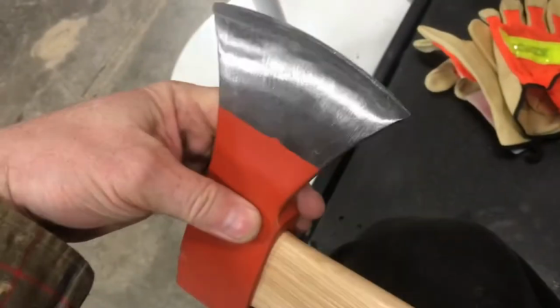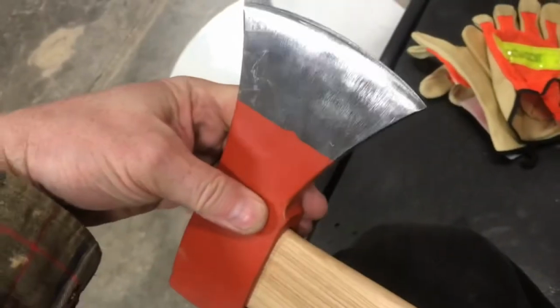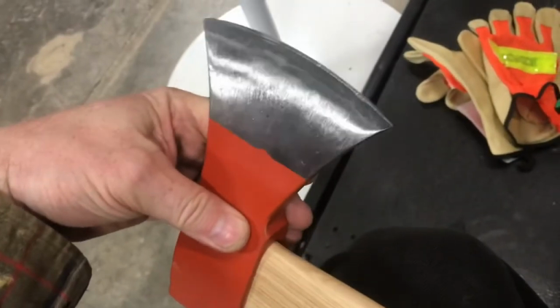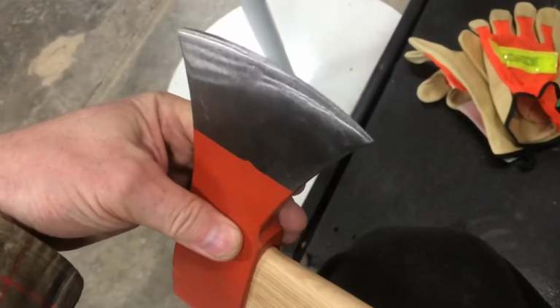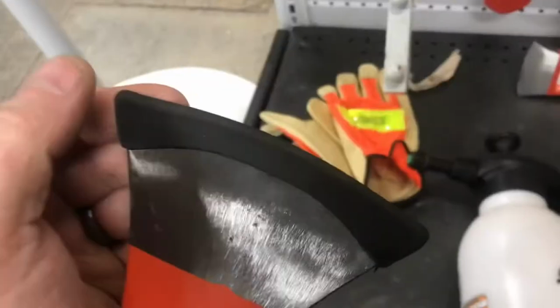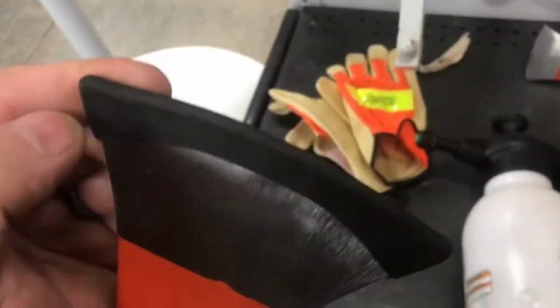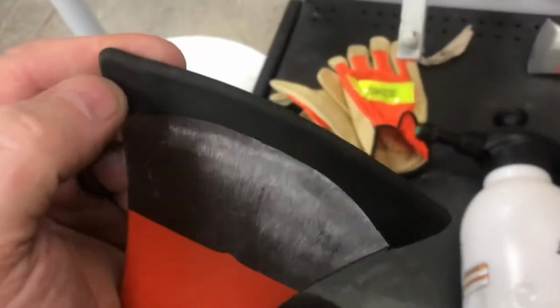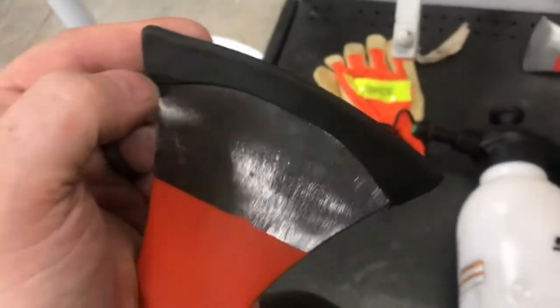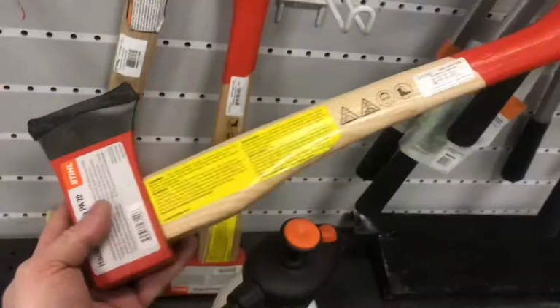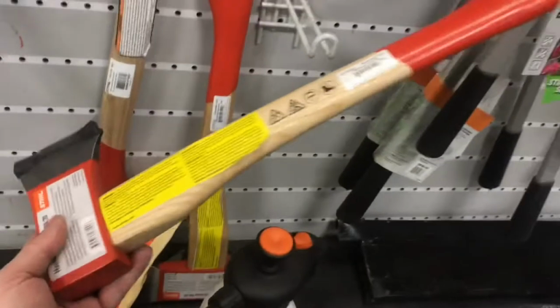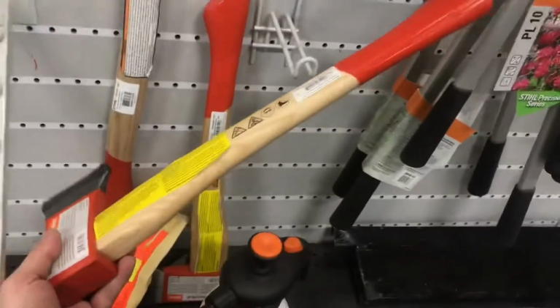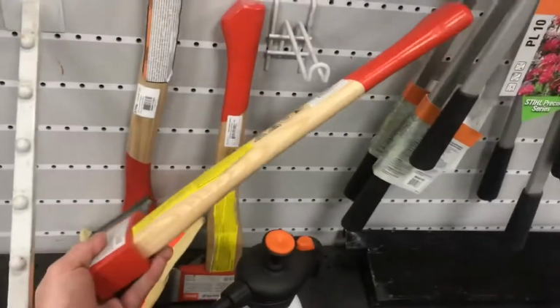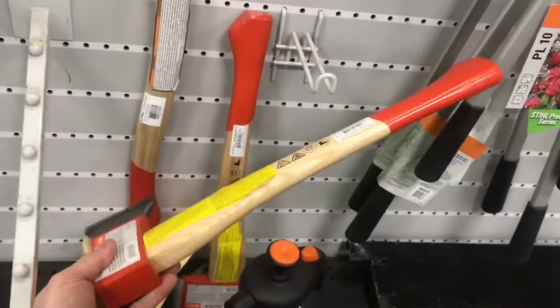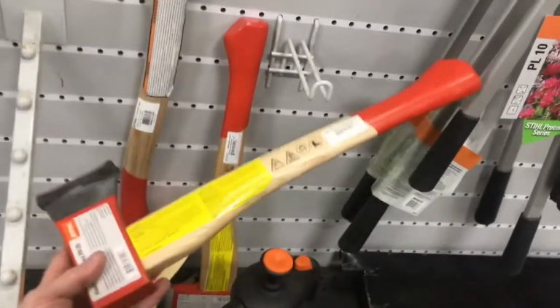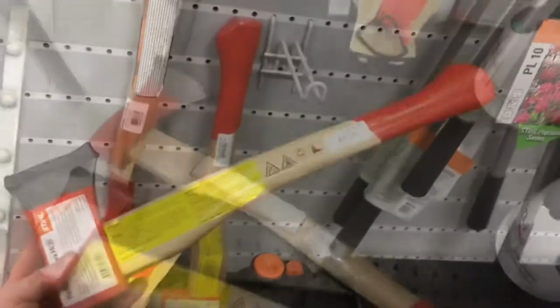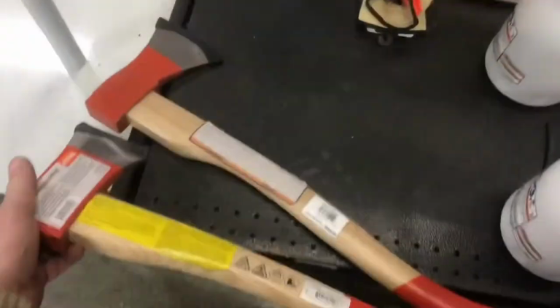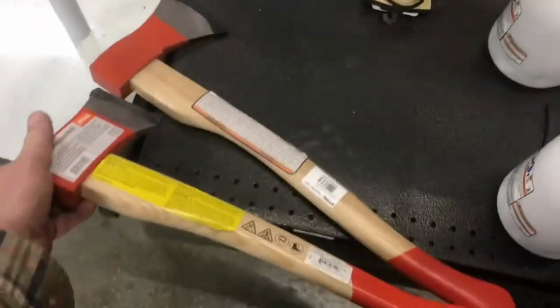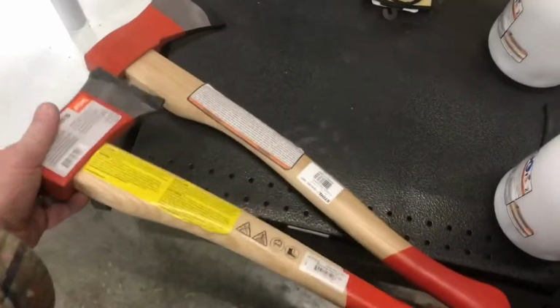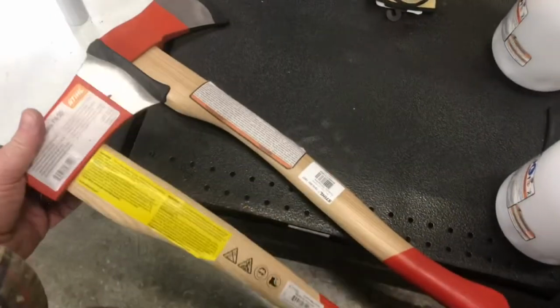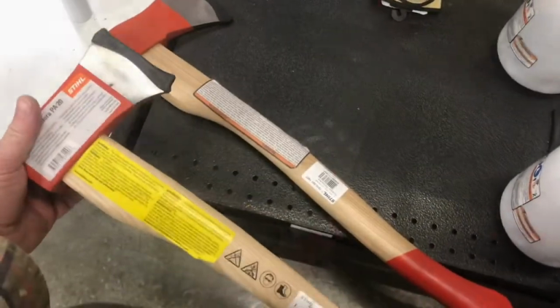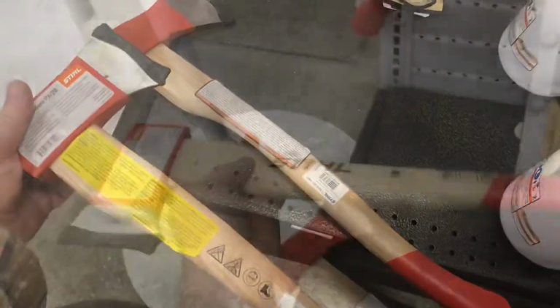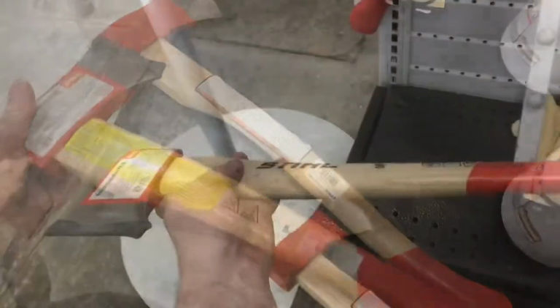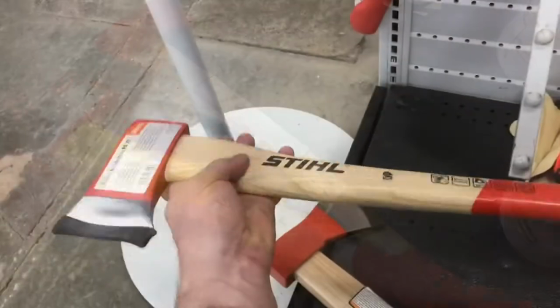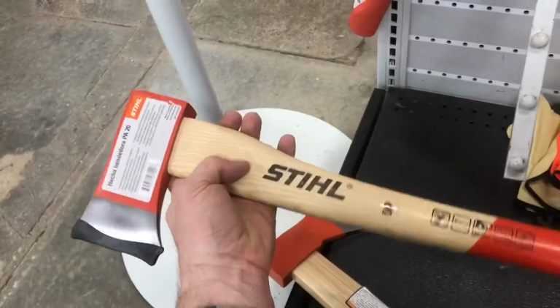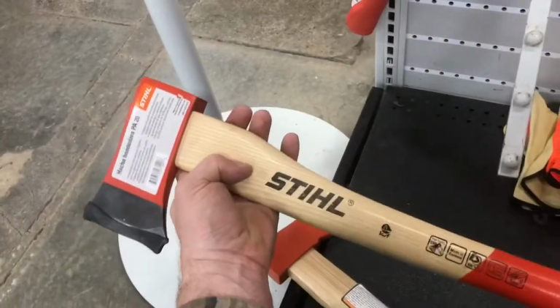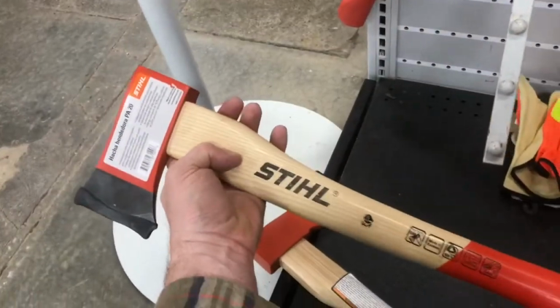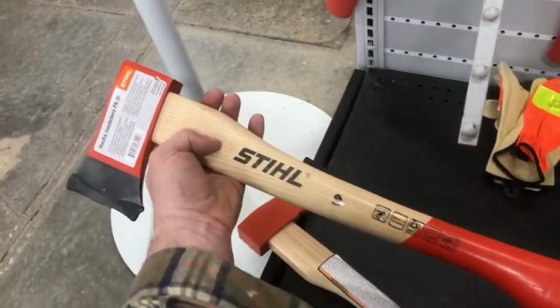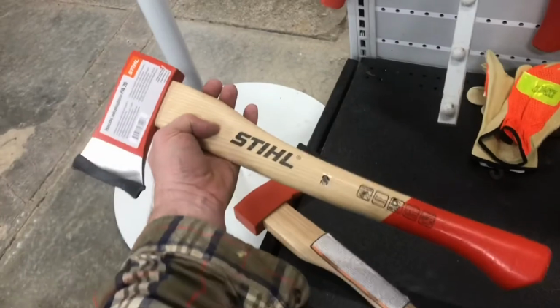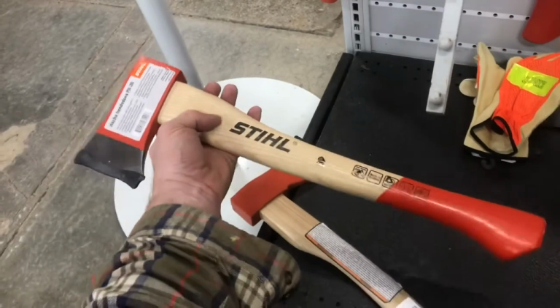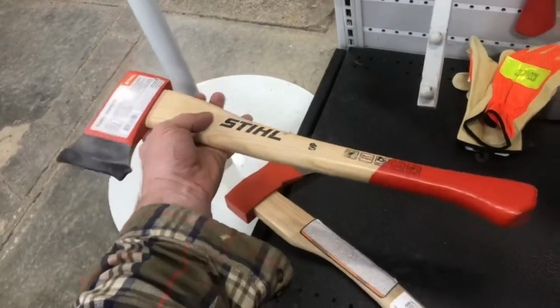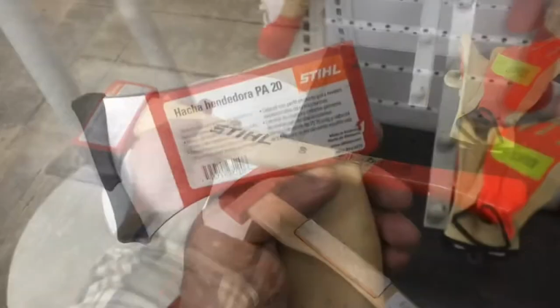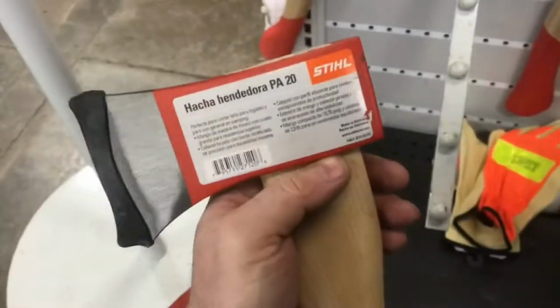The head on the hatchet really loosens up, and although the handles are nice and thick, sometimes they don't fit your hand as easy. A lot of people actually carve these handles down.